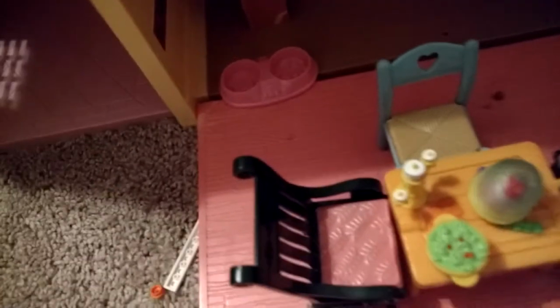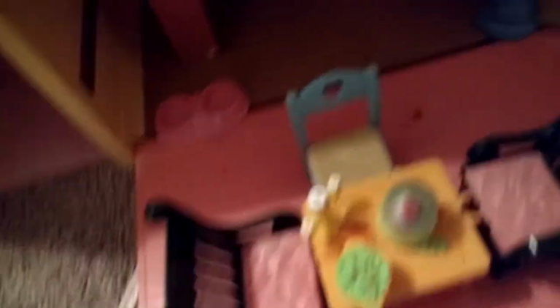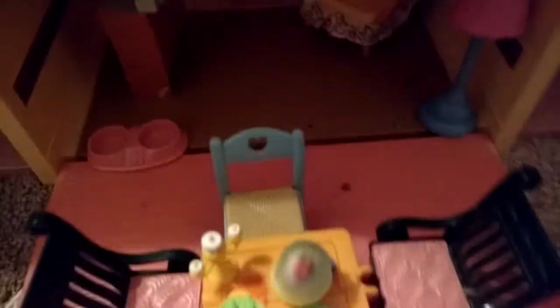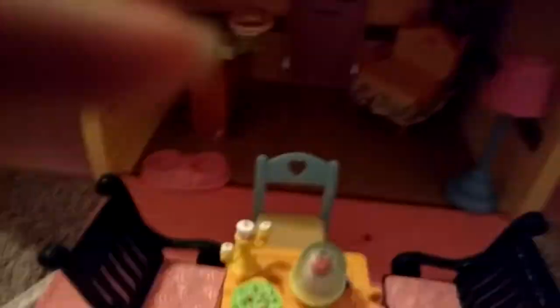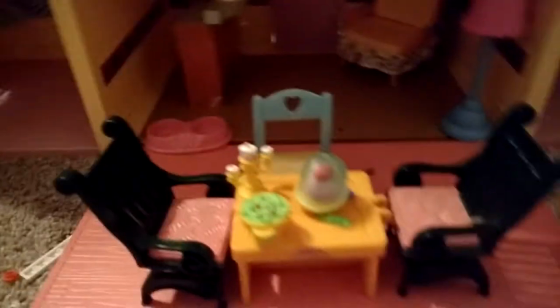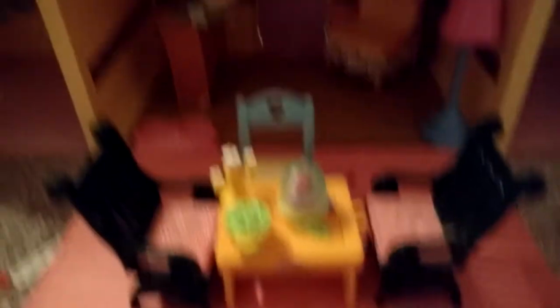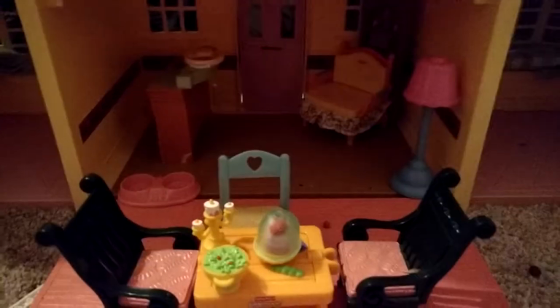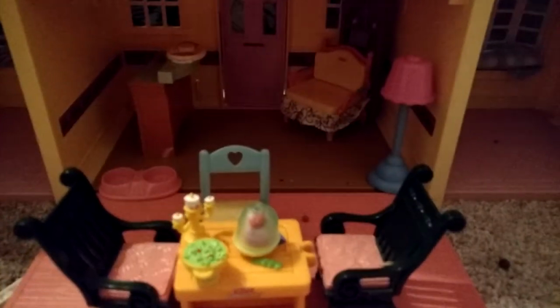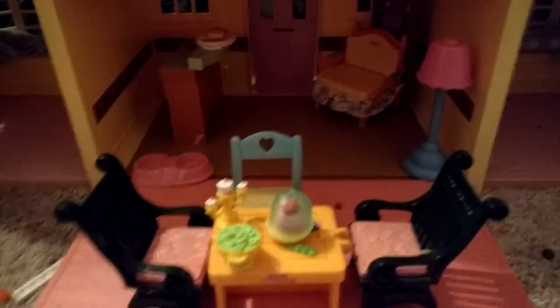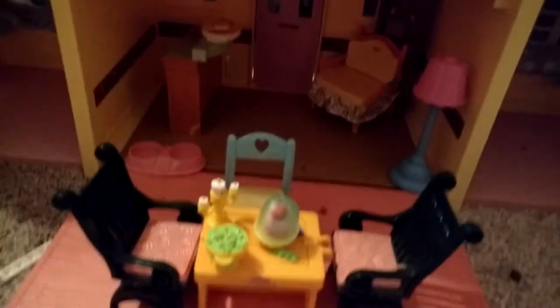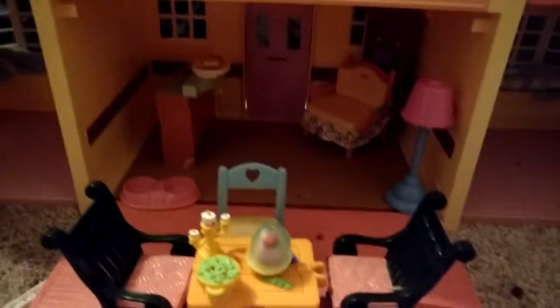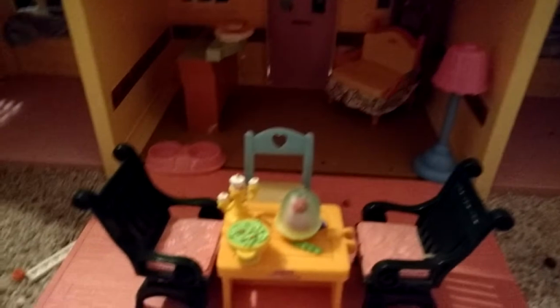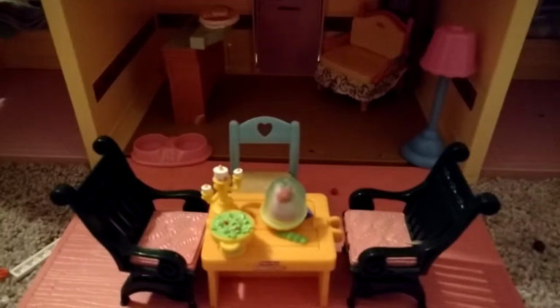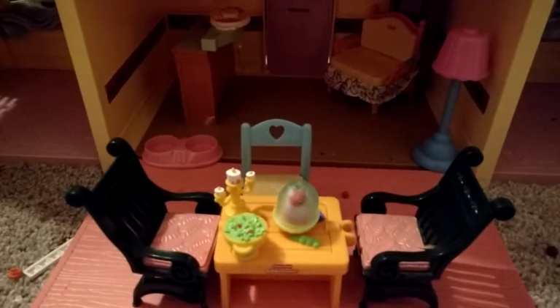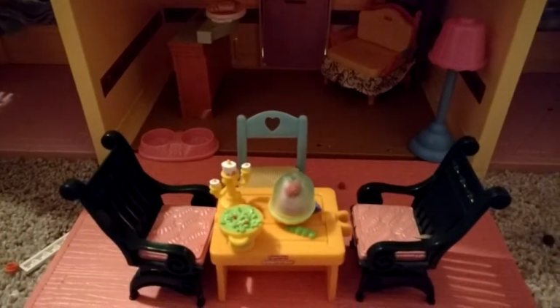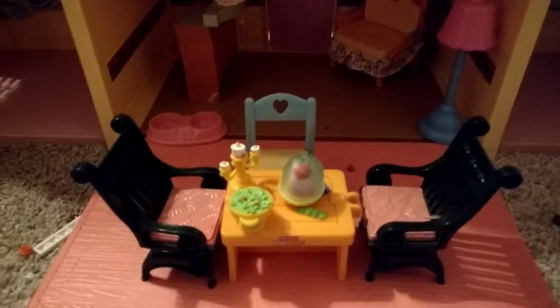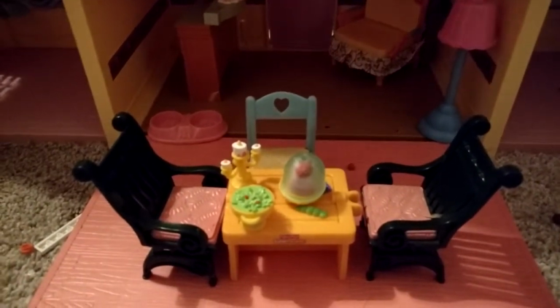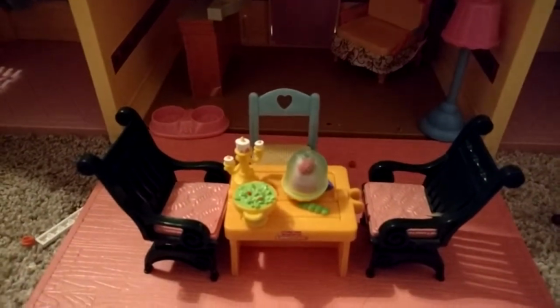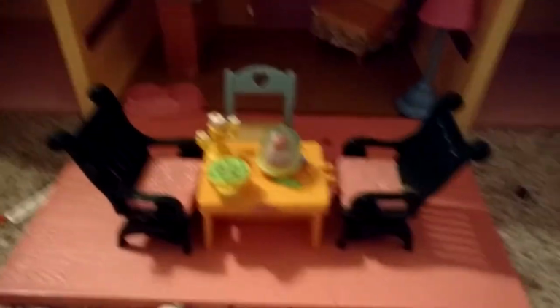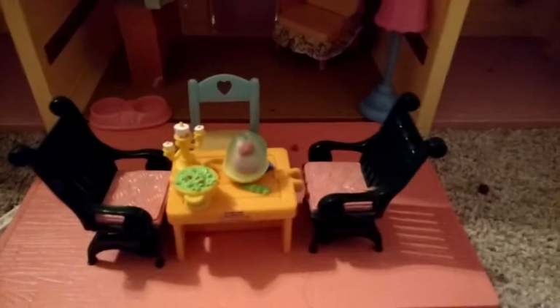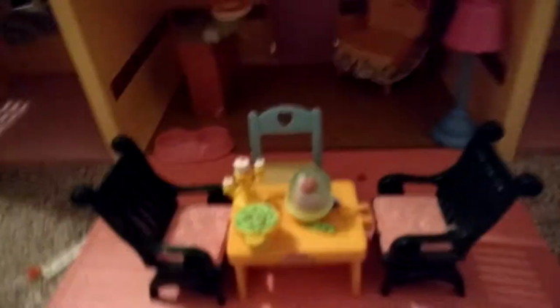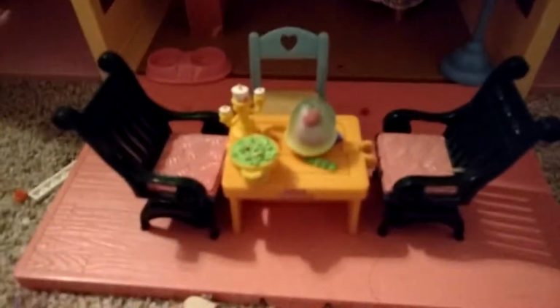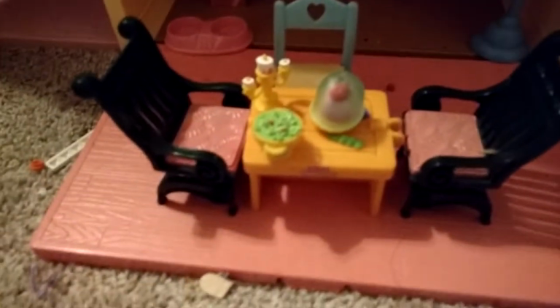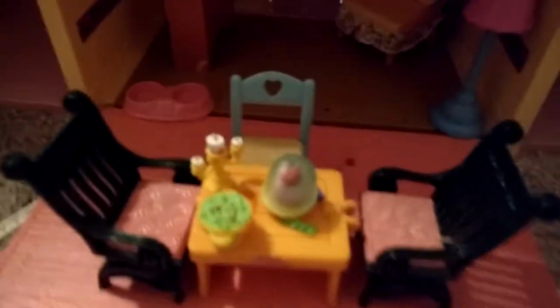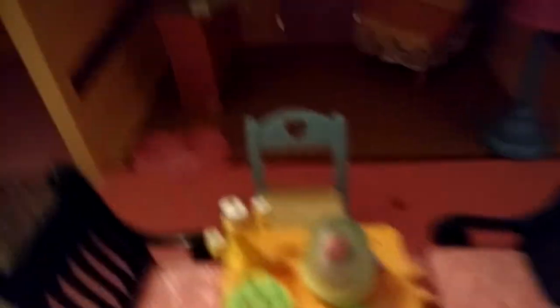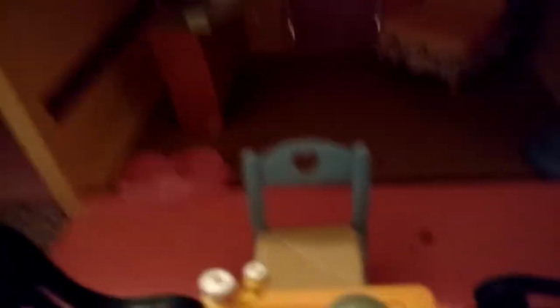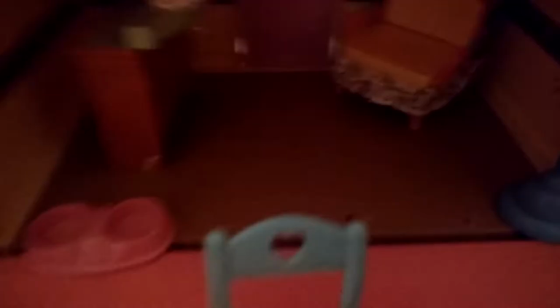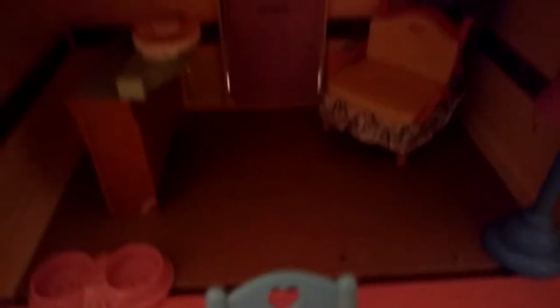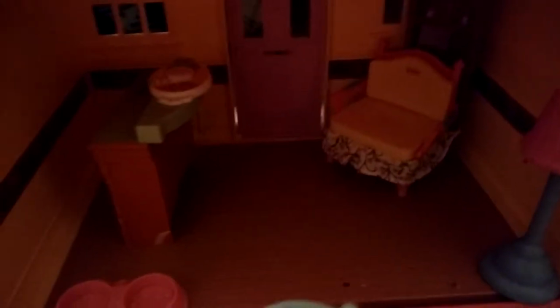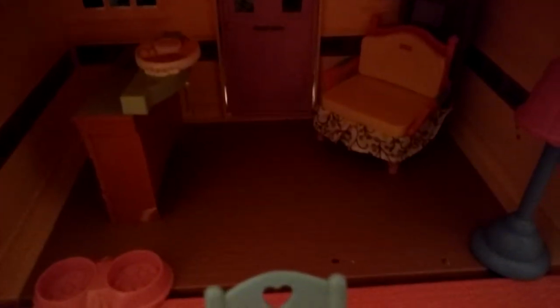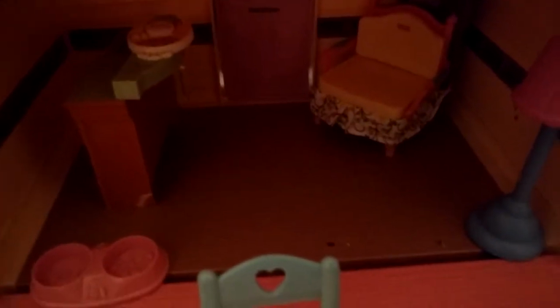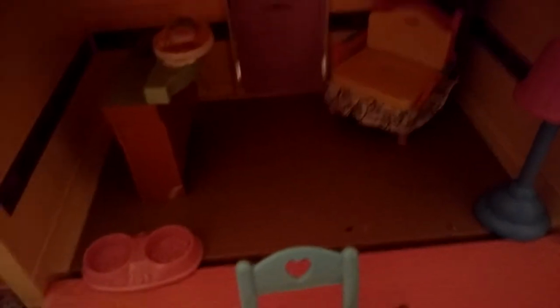So let's start at the bottom, which is the kitchen slash dining room. Yeah, it's a kitchen slash dining room. It came with no kitchen set, which I was pretty upset about.